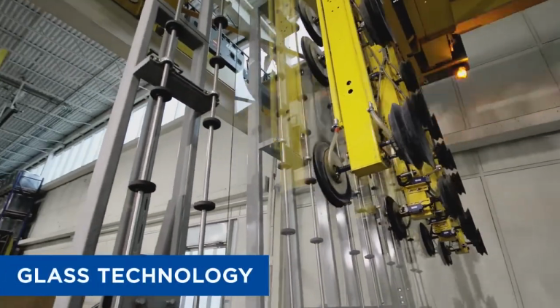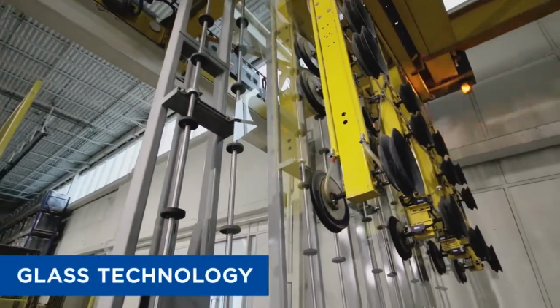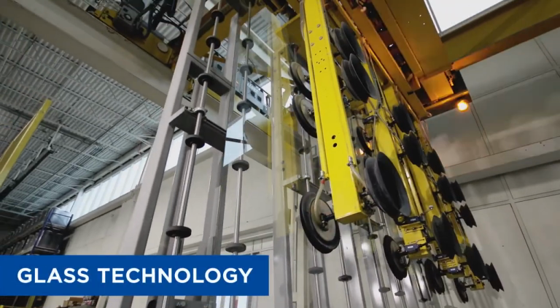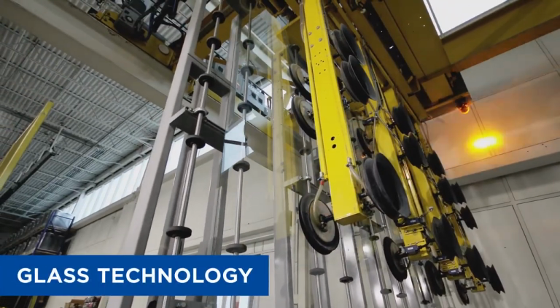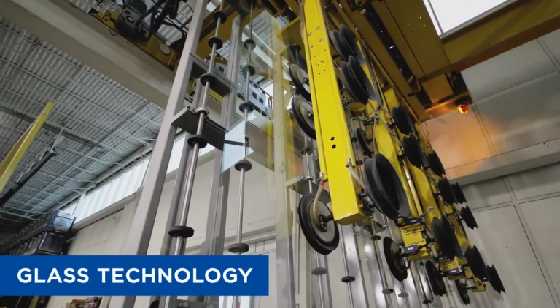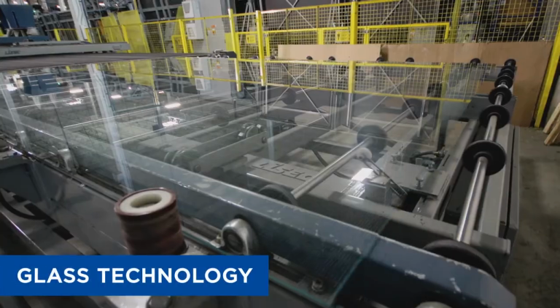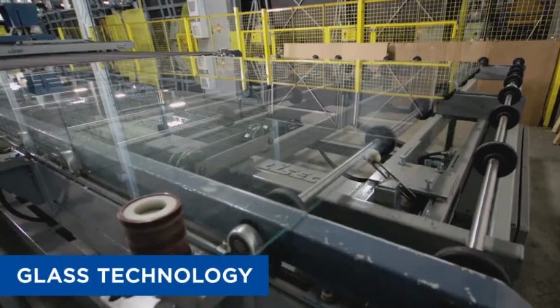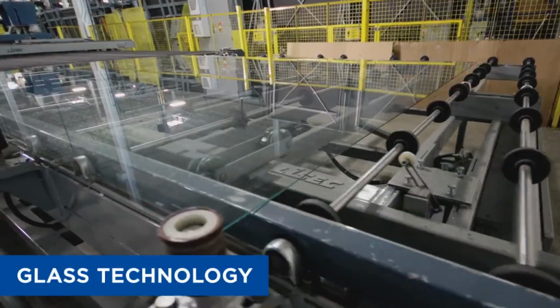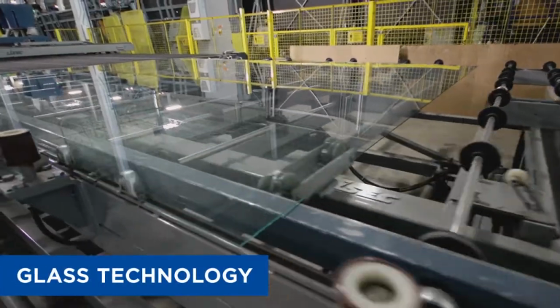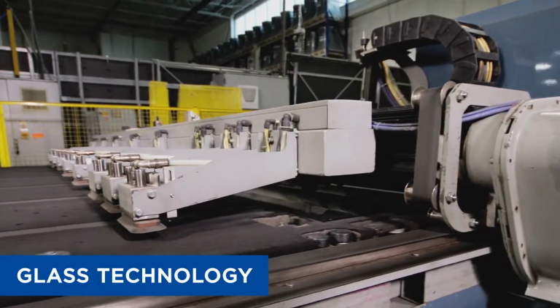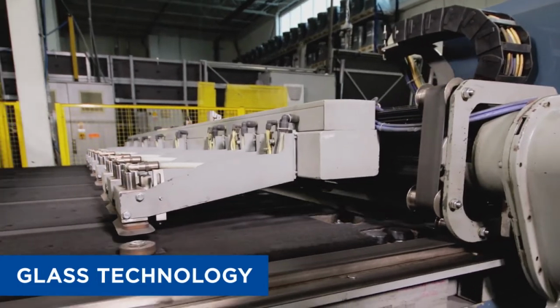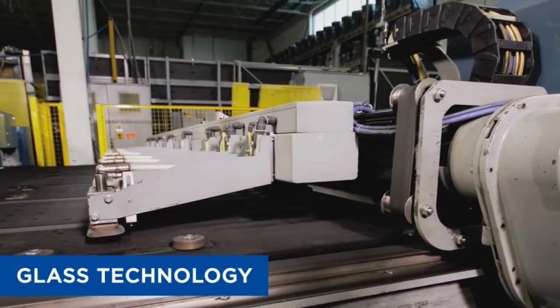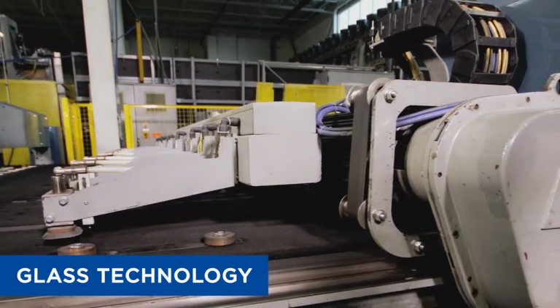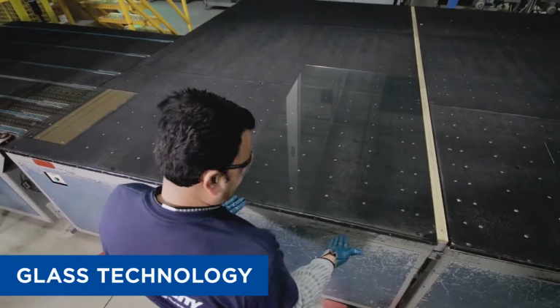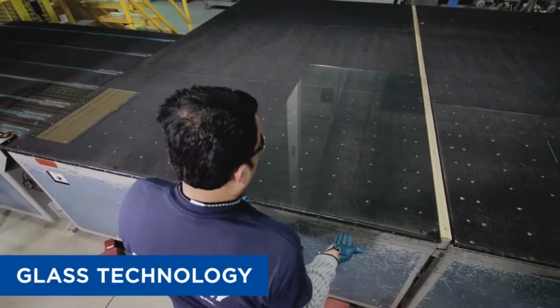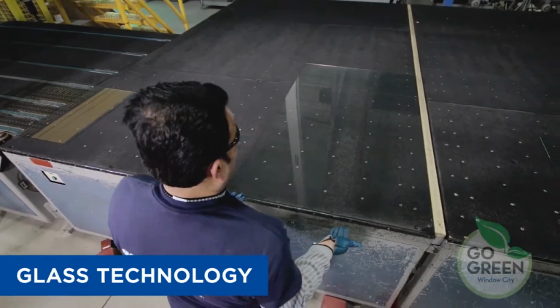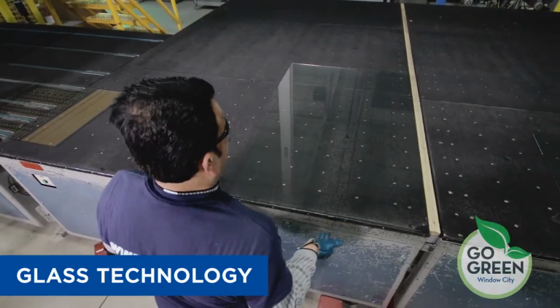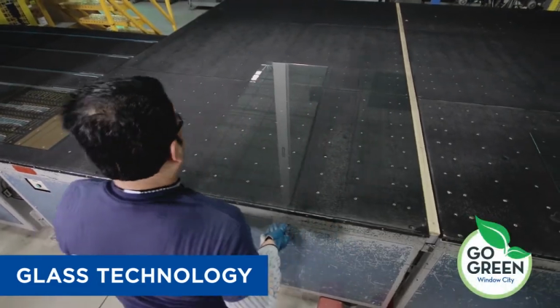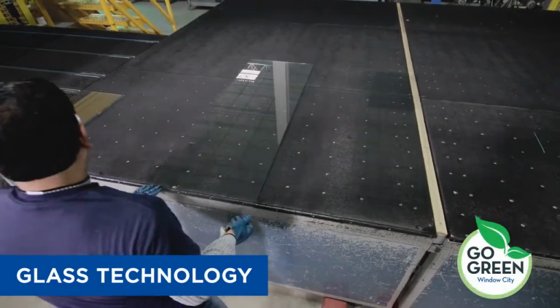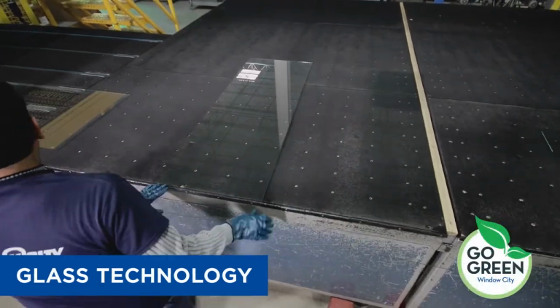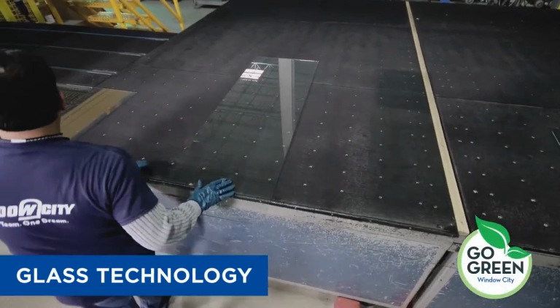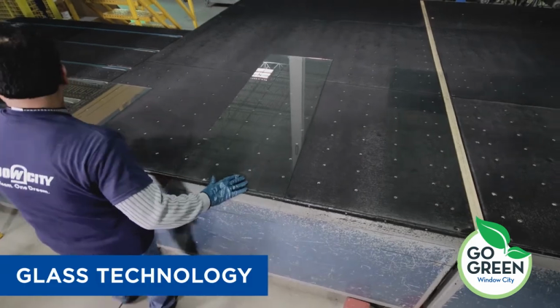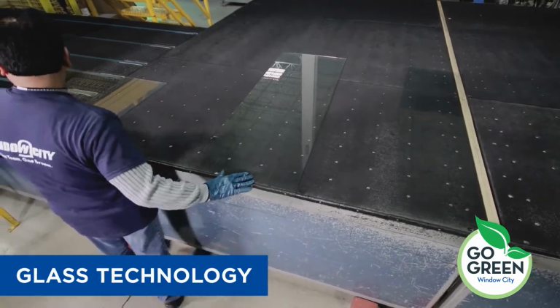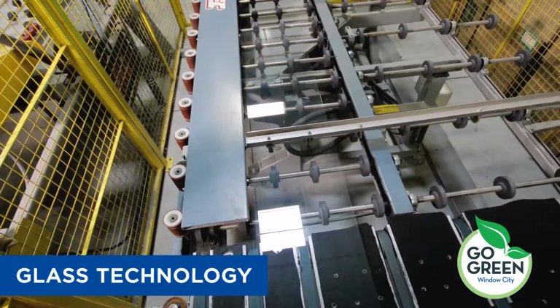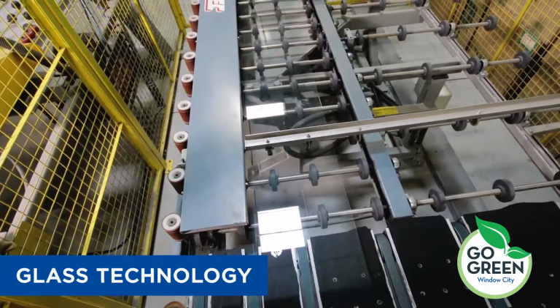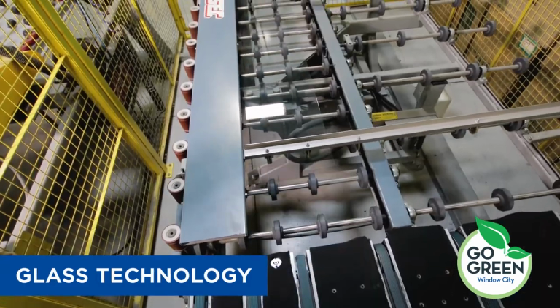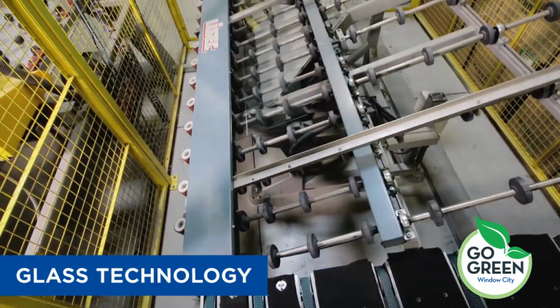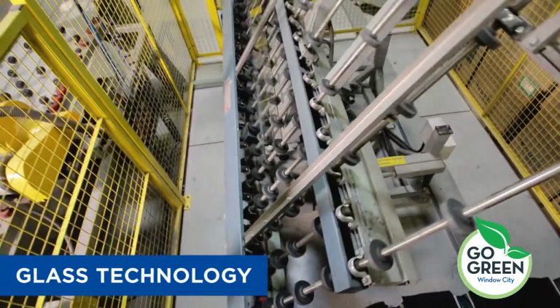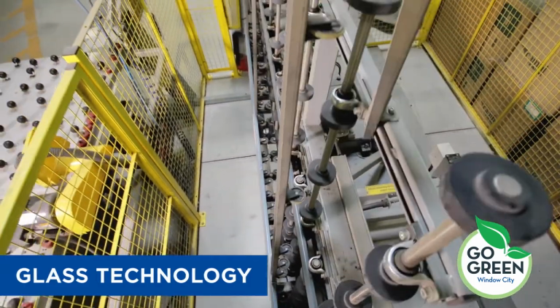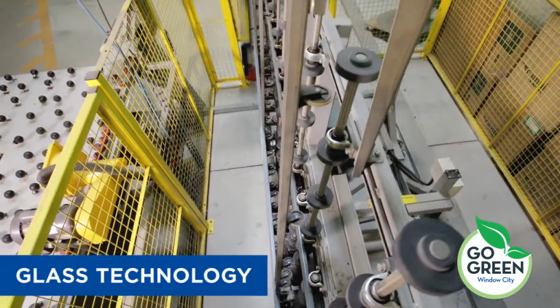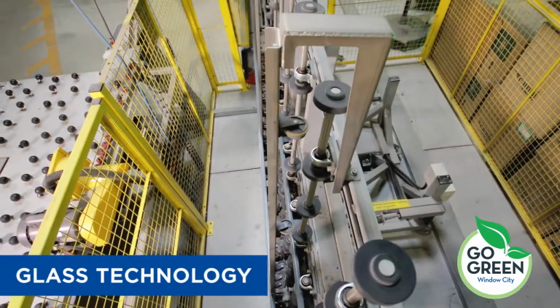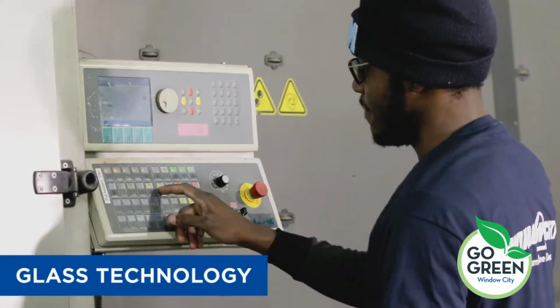Window City's automated glass manufacturing system is designed to provide the highest quality sealed units every time. This technology incorporates the most efficient warm edge system with our super spacer, as well as allowing us to offer several performance and safety options to the windows and doors.